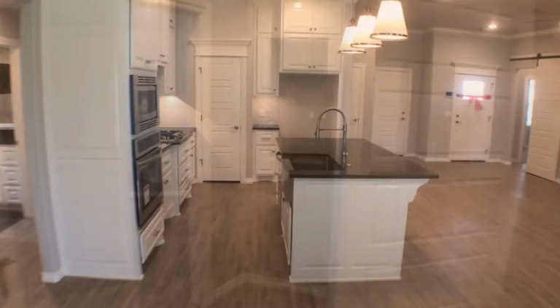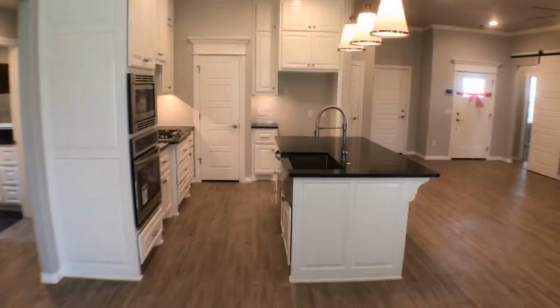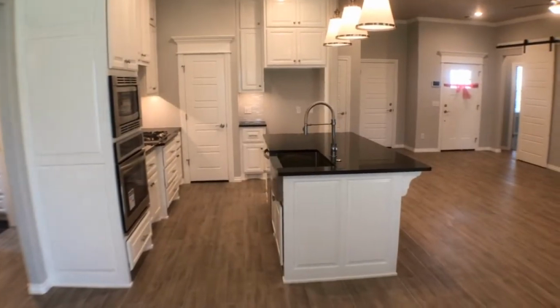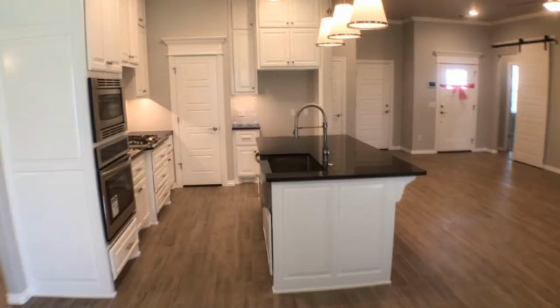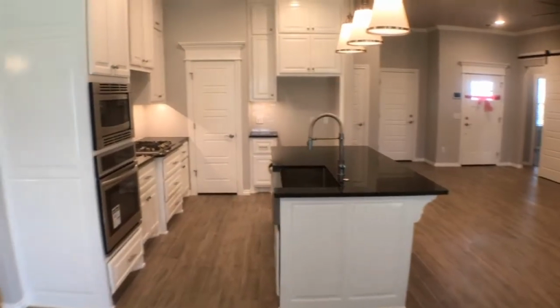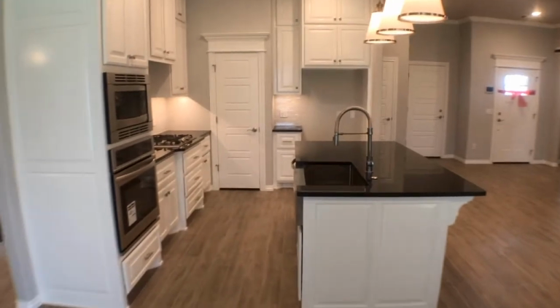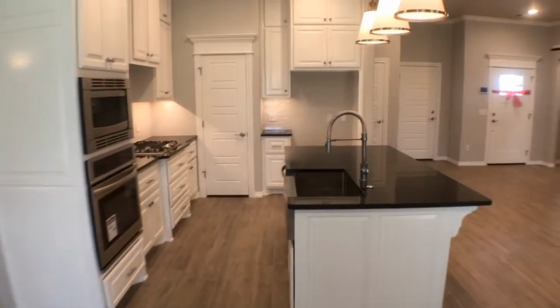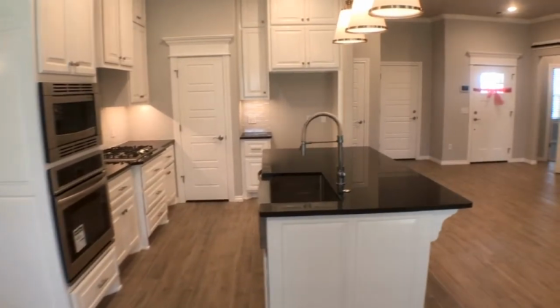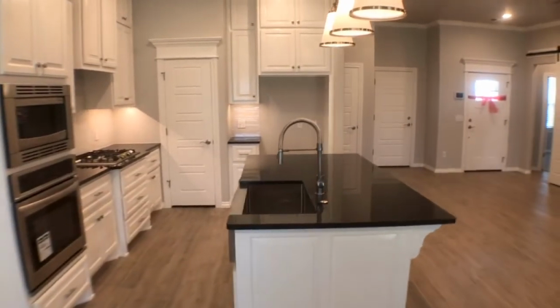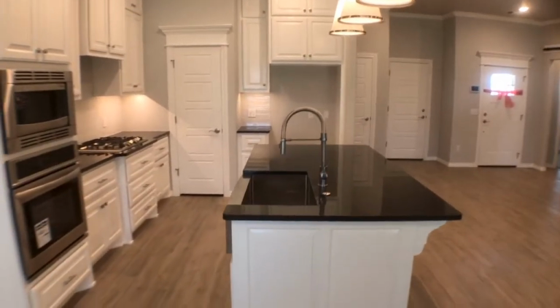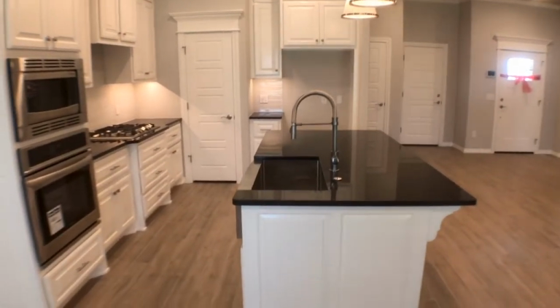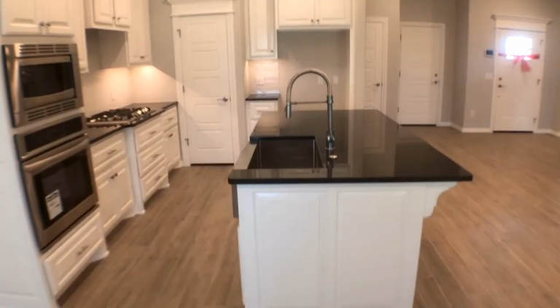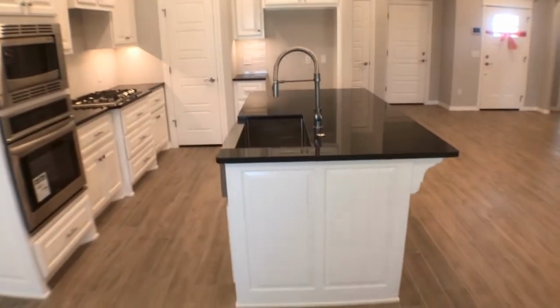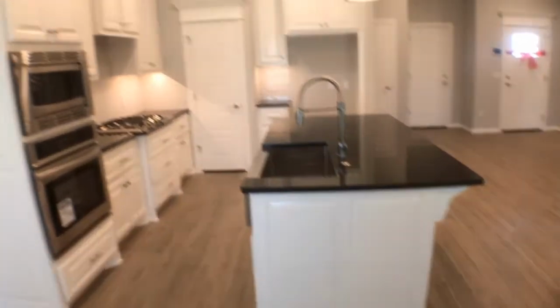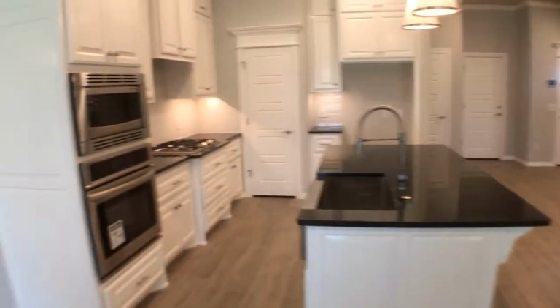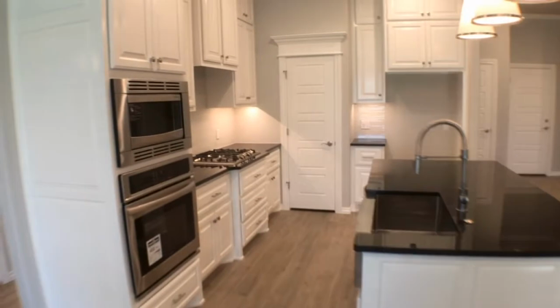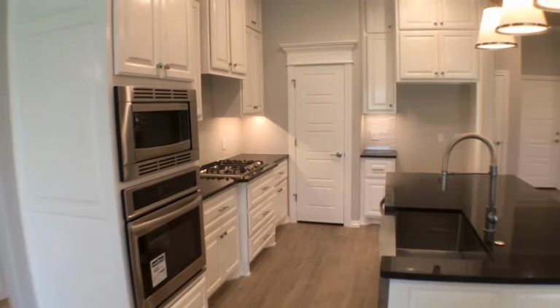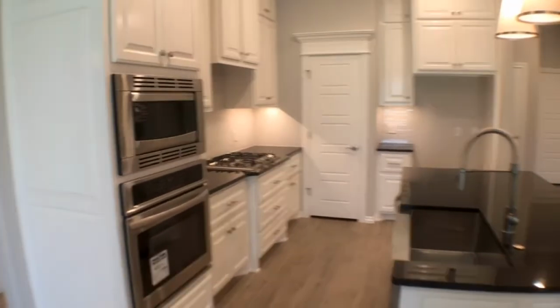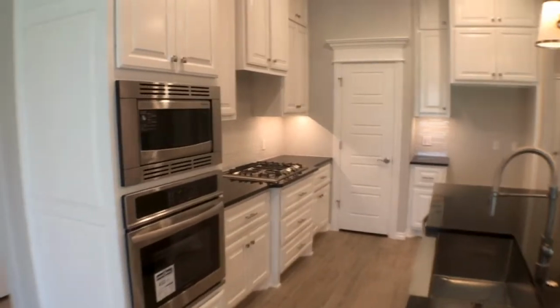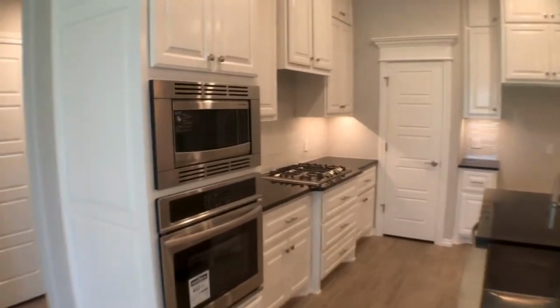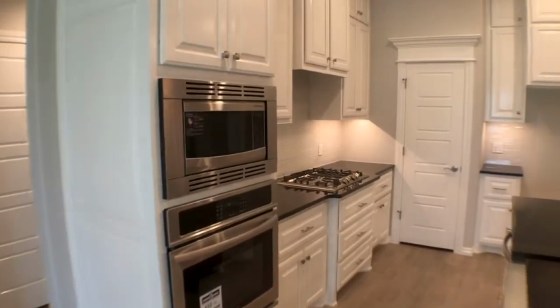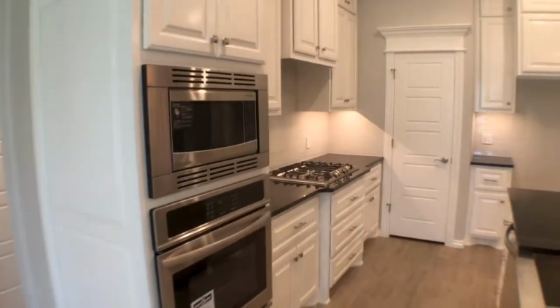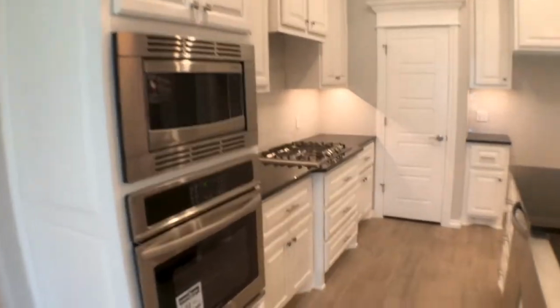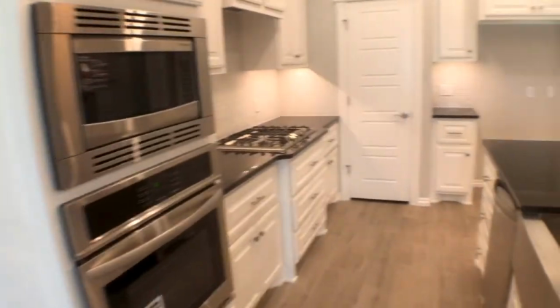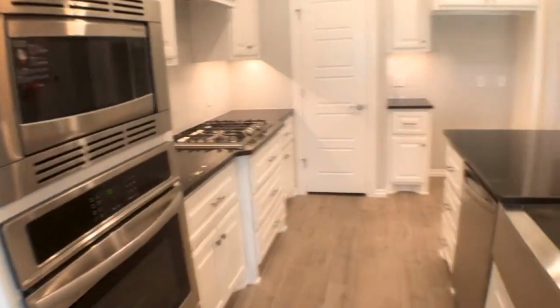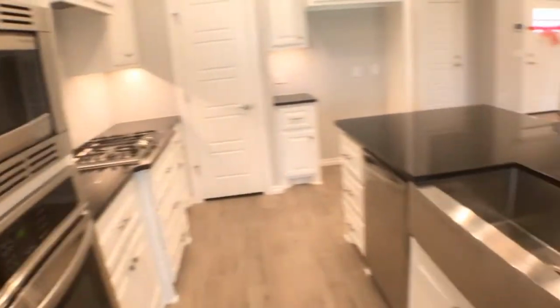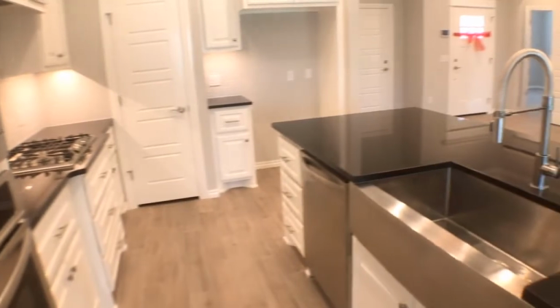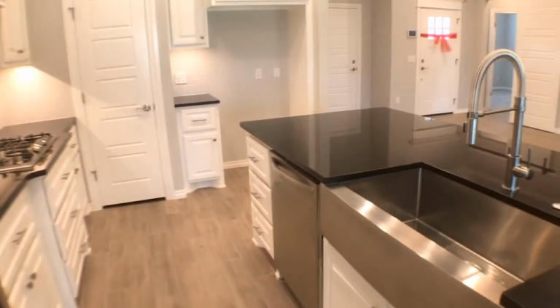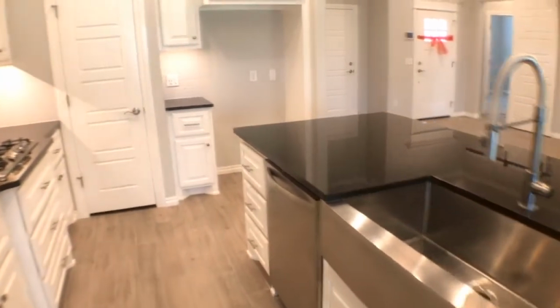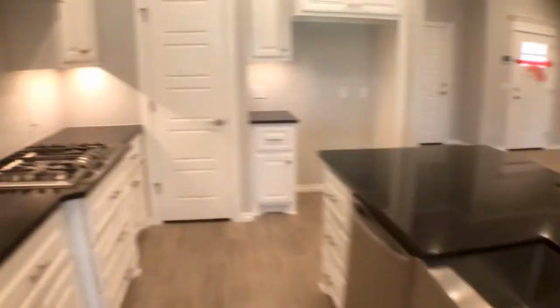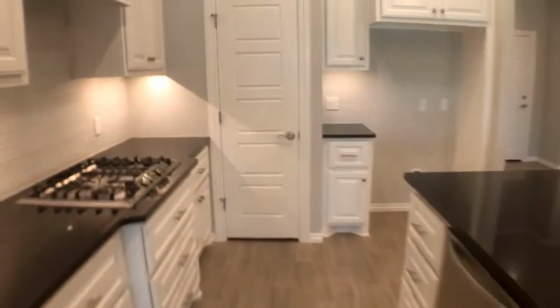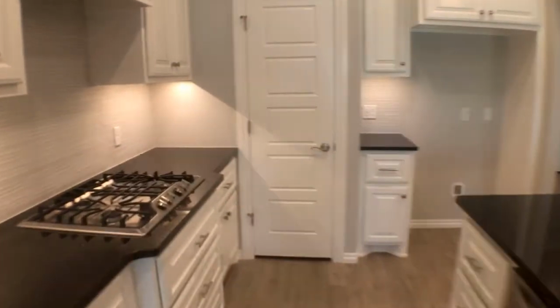The kitchen features quartz countertops, a large island with built-in cabinets, and all stainless steel appliances including a microwave, oven, dishwasher, disposal, and gas stove.